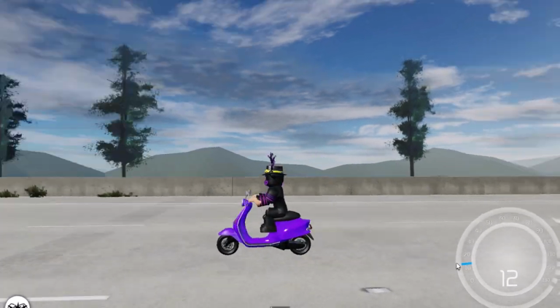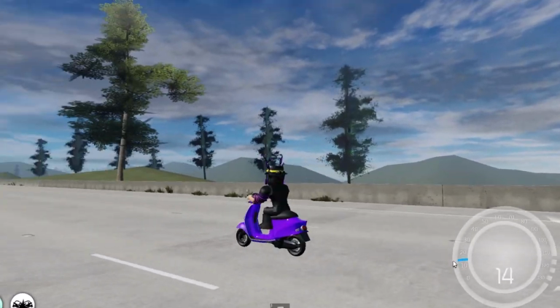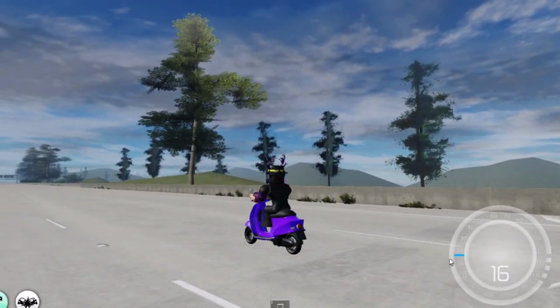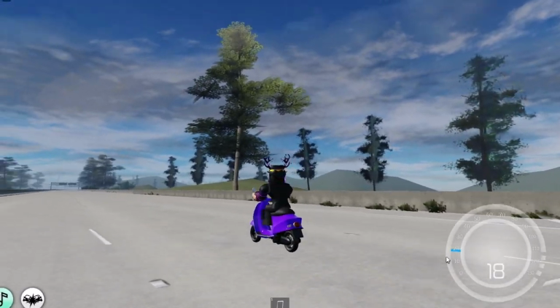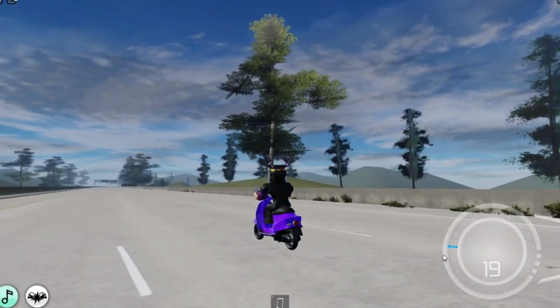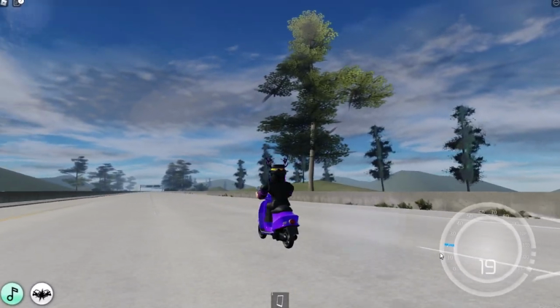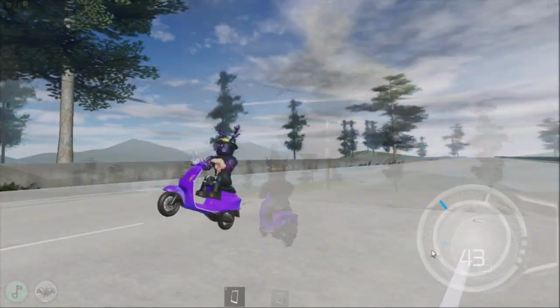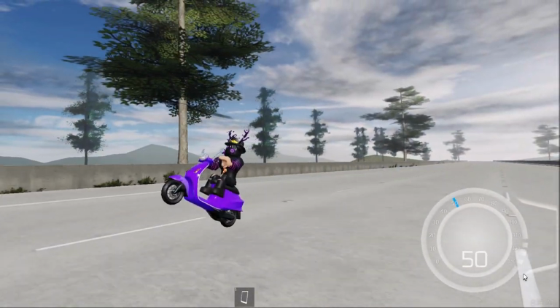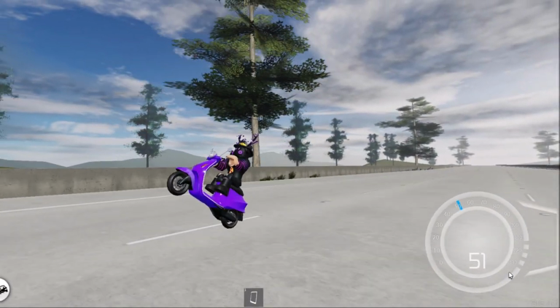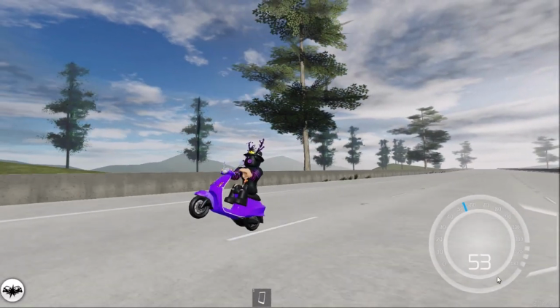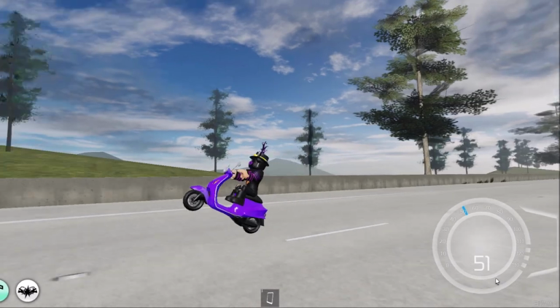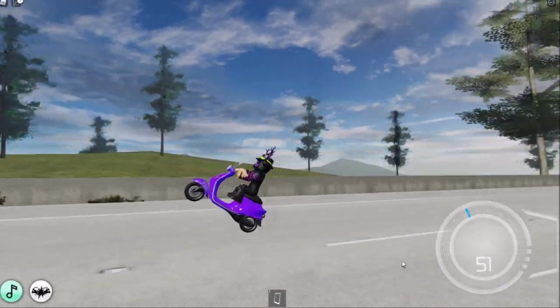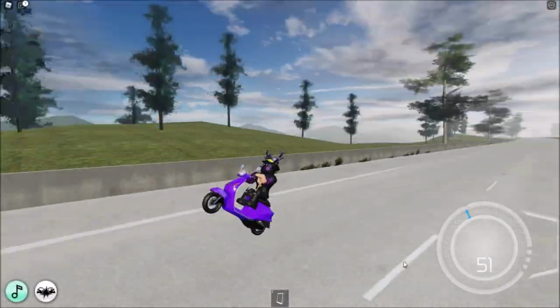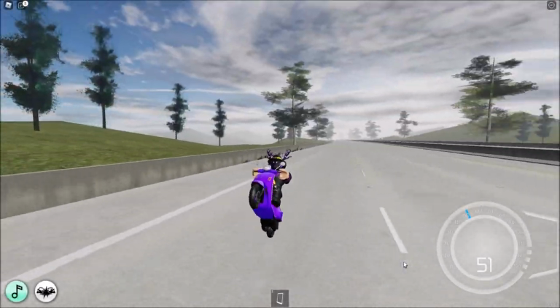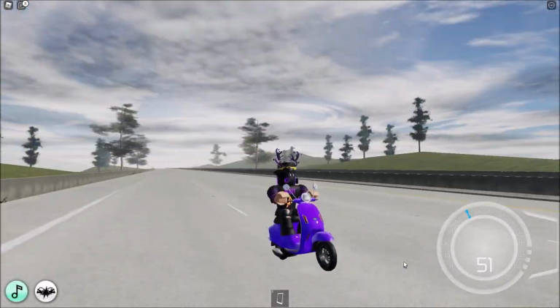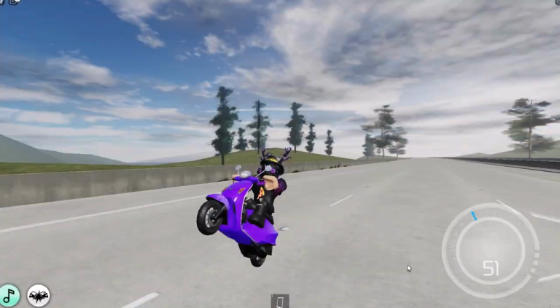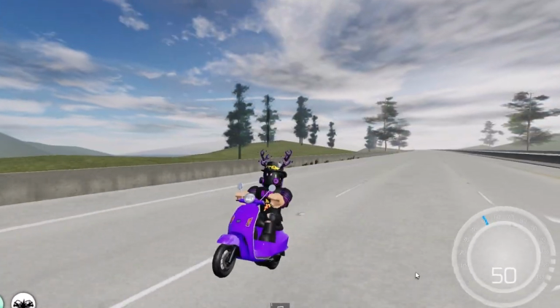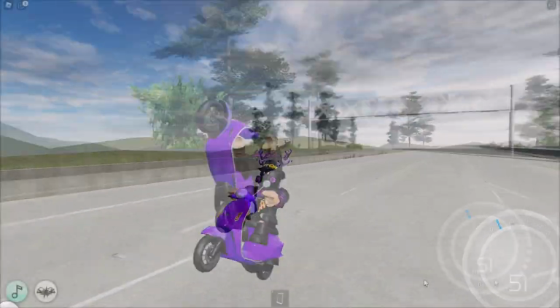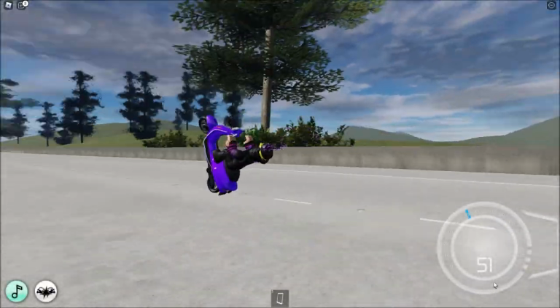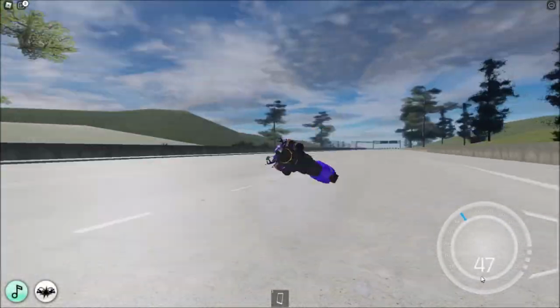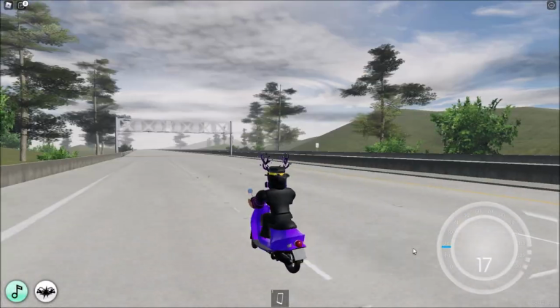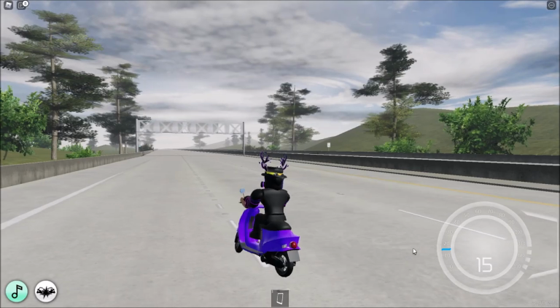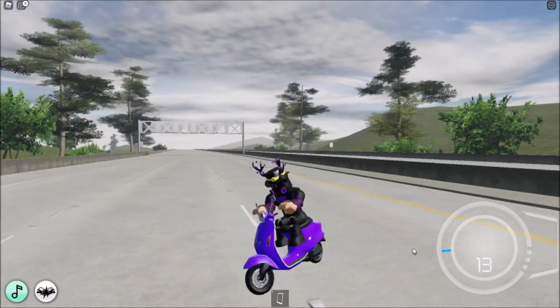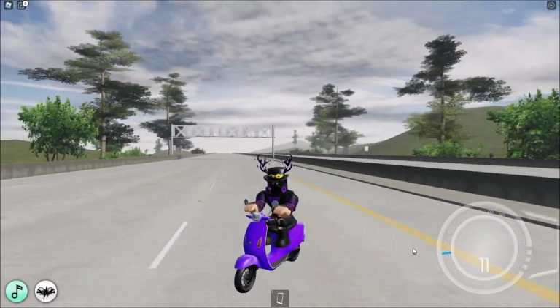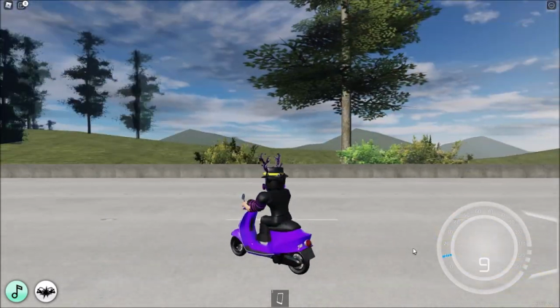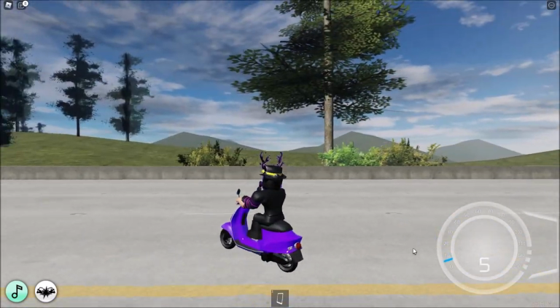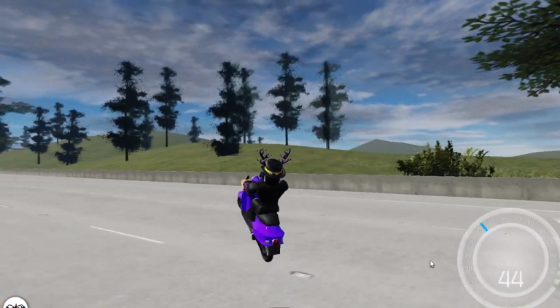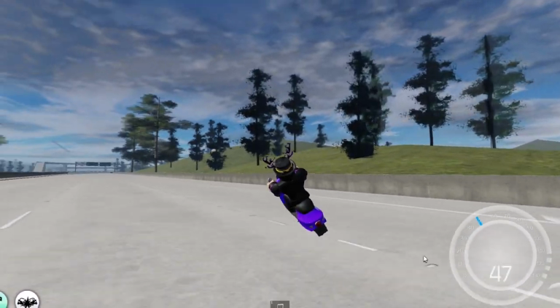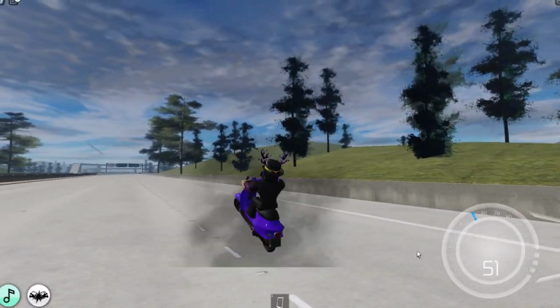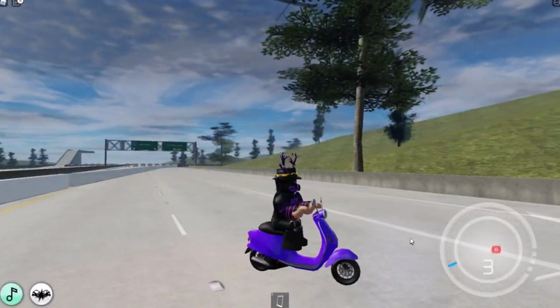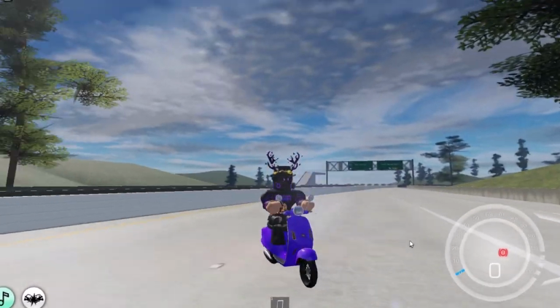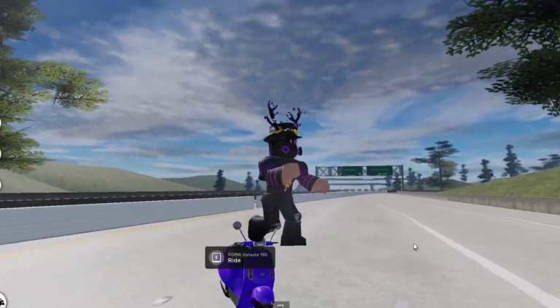And then of course the moped! Now why would I include this? Mopeds are funny and you can actually do a wheelie with this by holding T, and it can accelerate very quickly if you do. This is why I made it in the list, just for the jokes. It only goes like 52 or 53 miles per hour though, but you can accelerate pretty quickly with it.